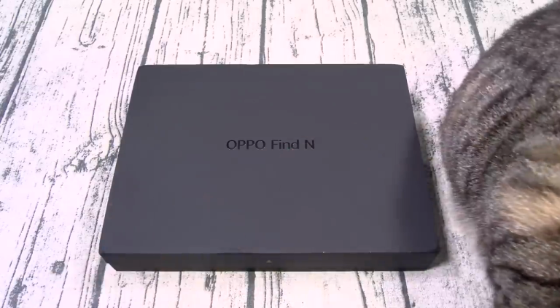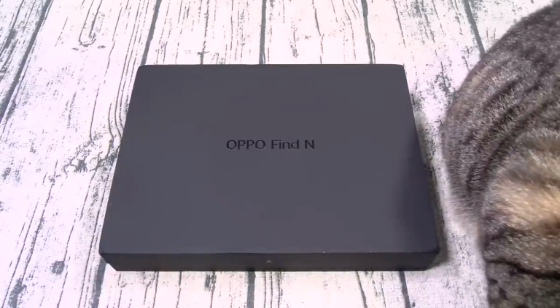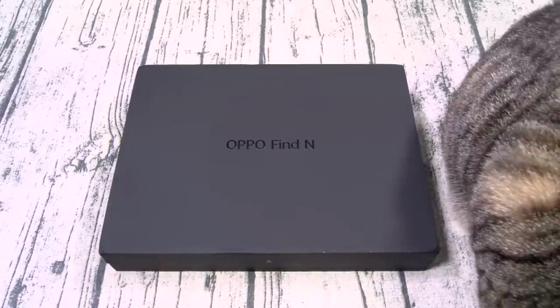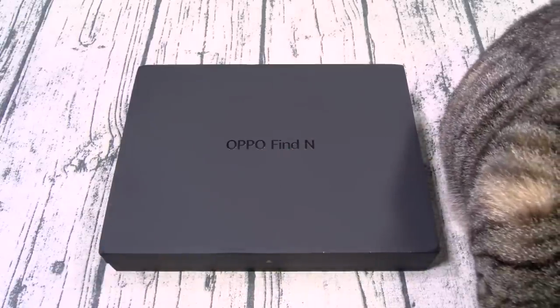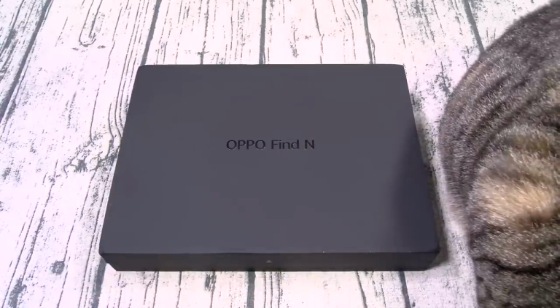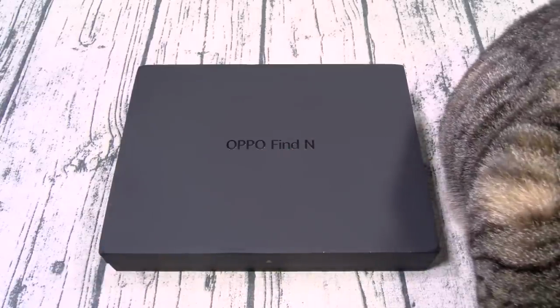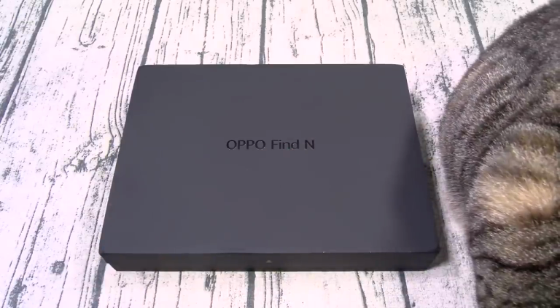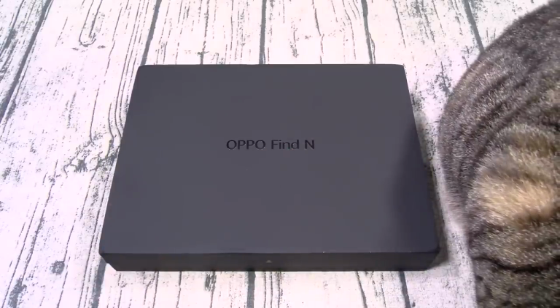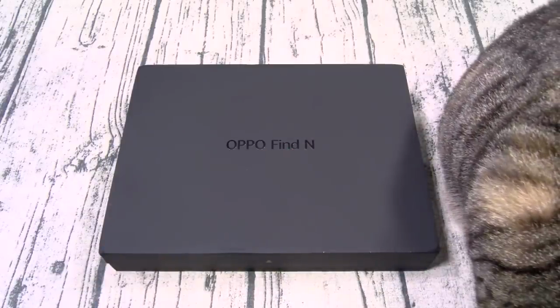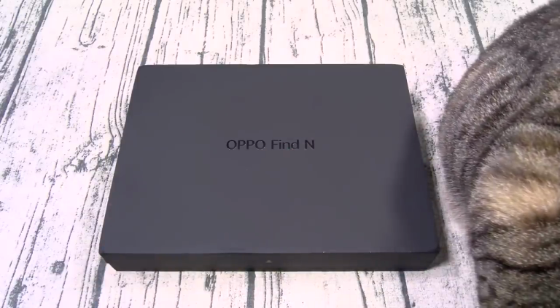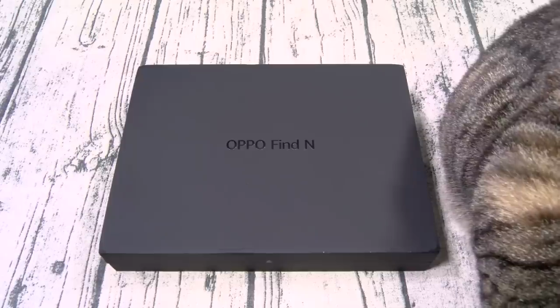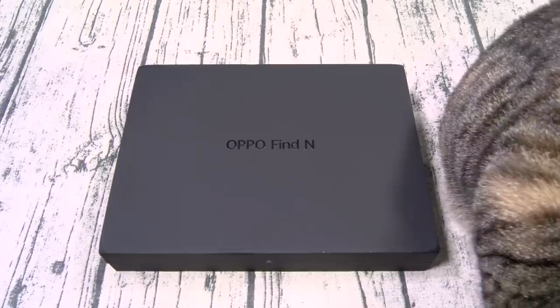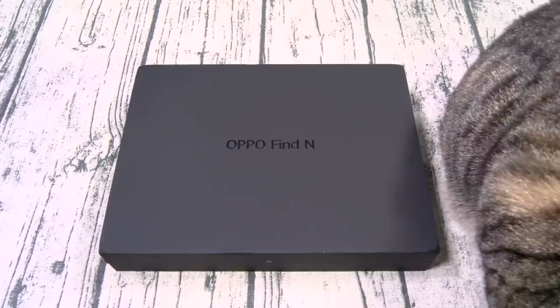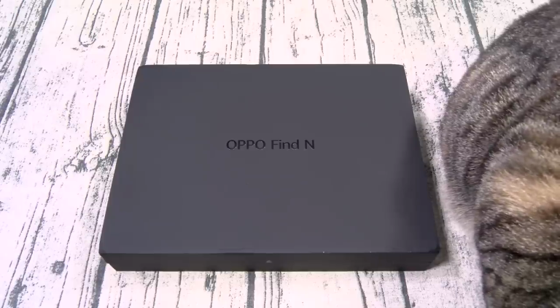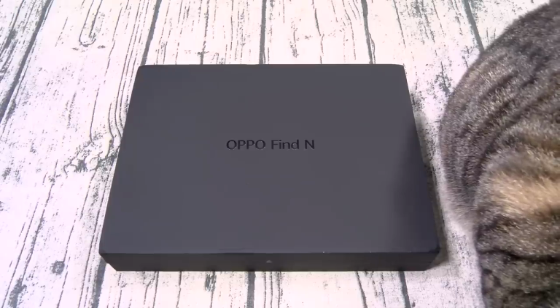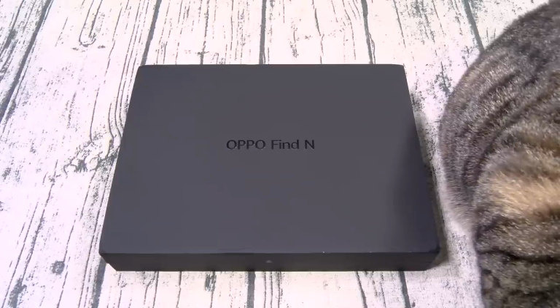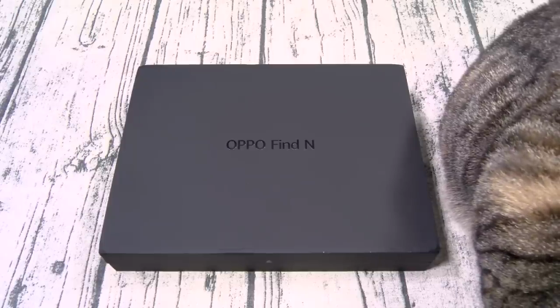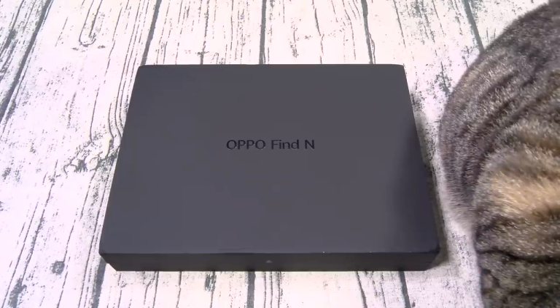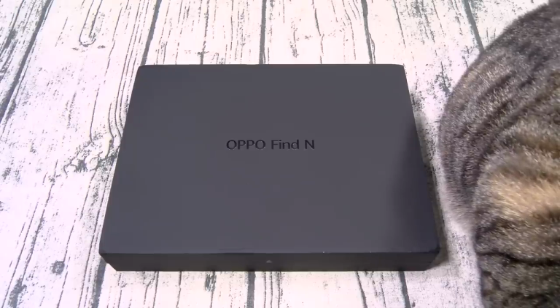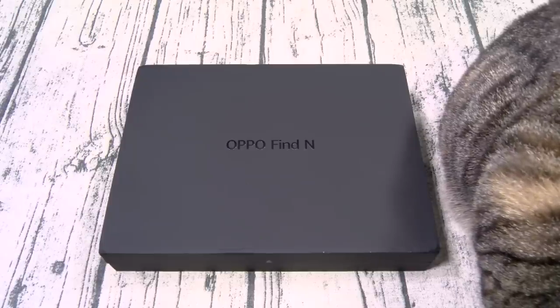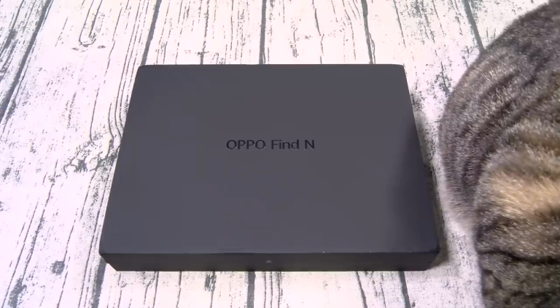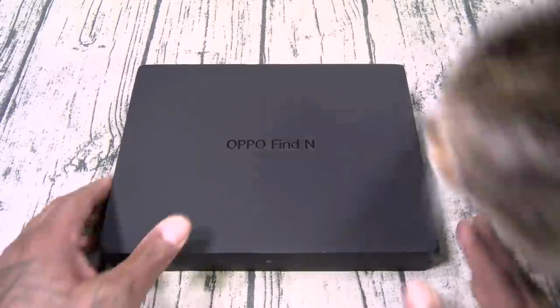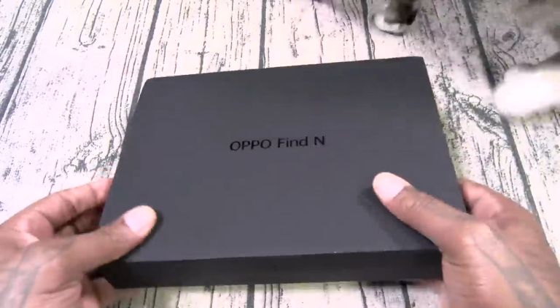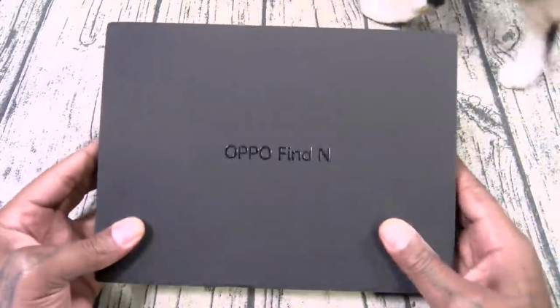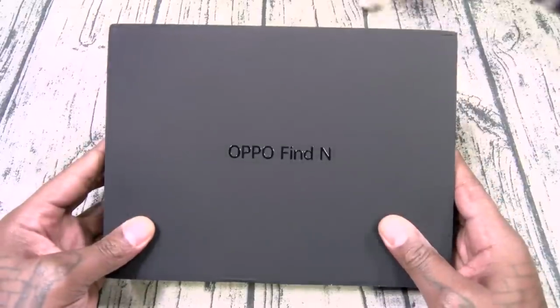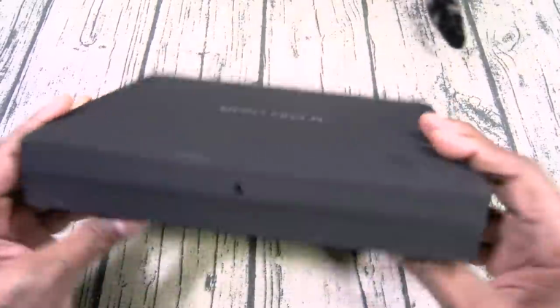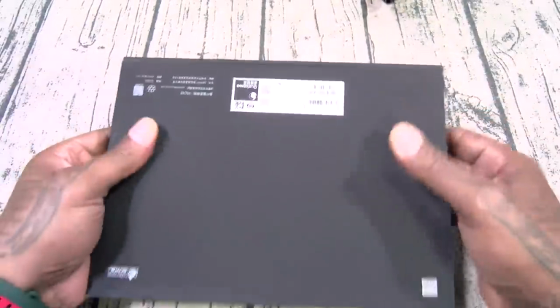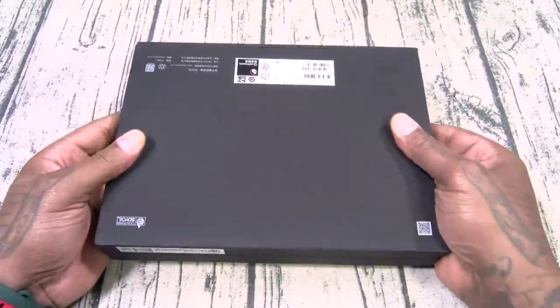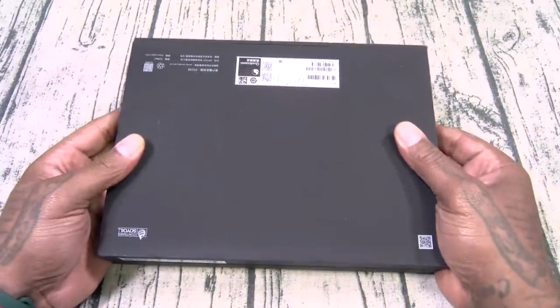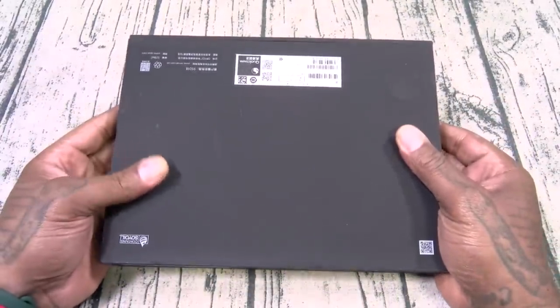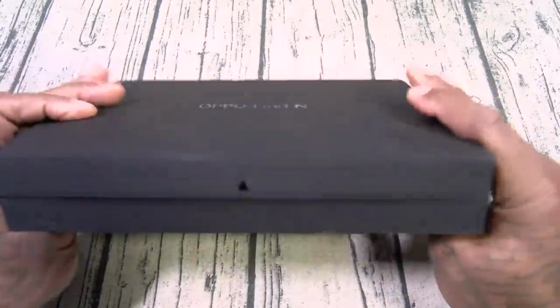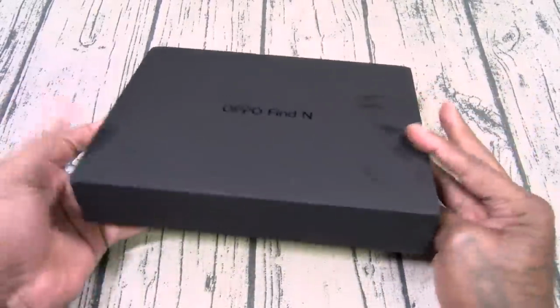Okay, first things first, let me say: Merry Christmas, Happy Kwanzaa, Happy Hanukkah — whatever holidays you're celebrating, I hope y'all having a nice time with your friends and your family. Here we go — Oppo Find N. Nice black box, y'all know I like that. Giggity.